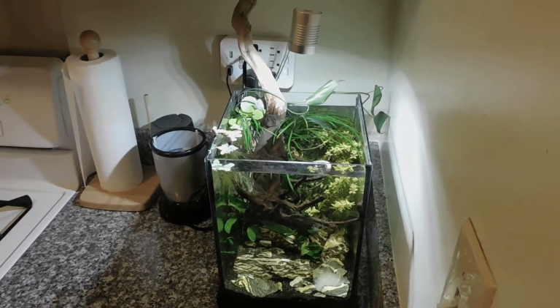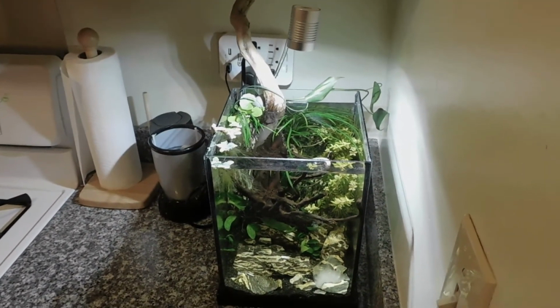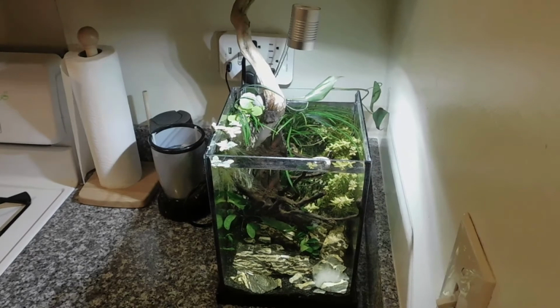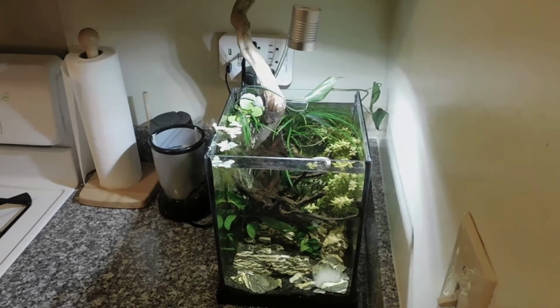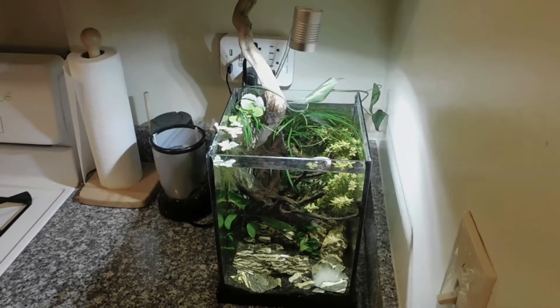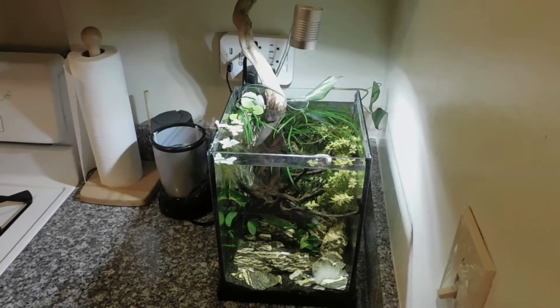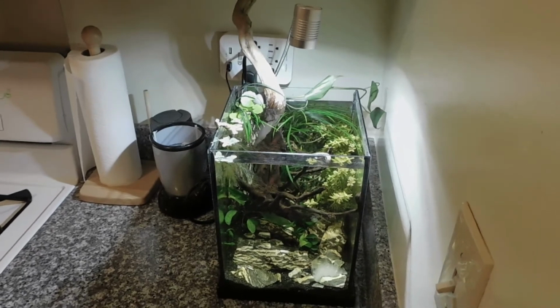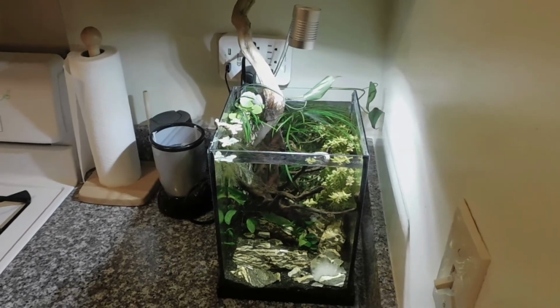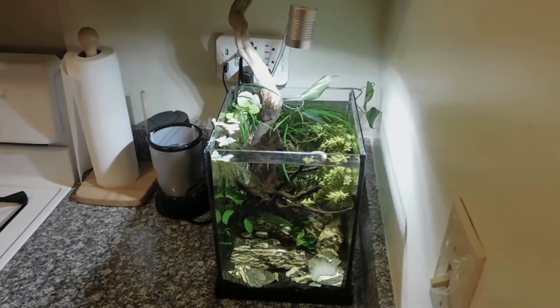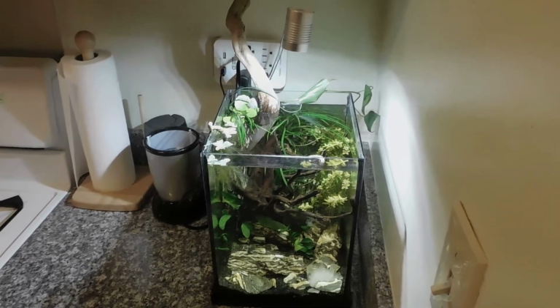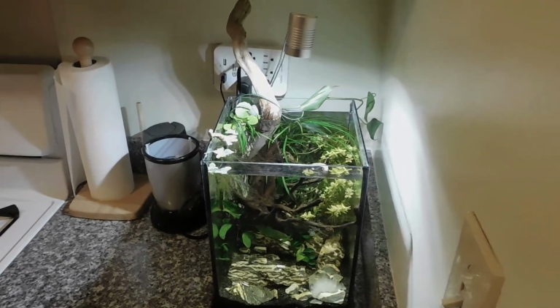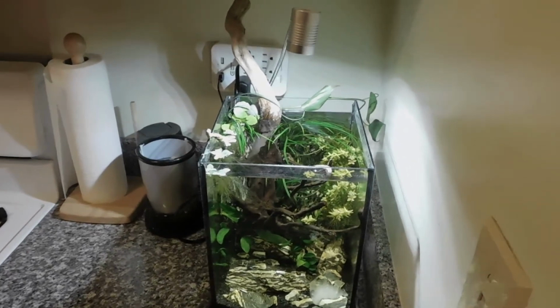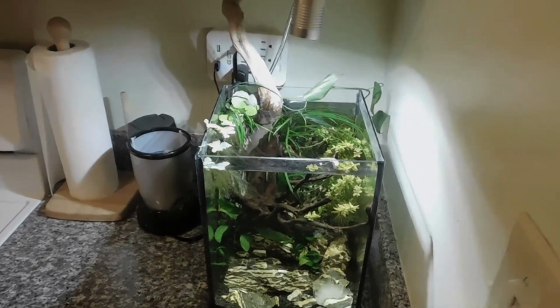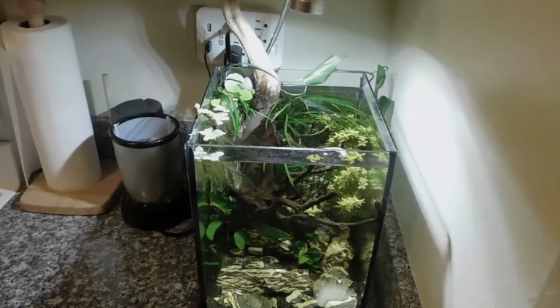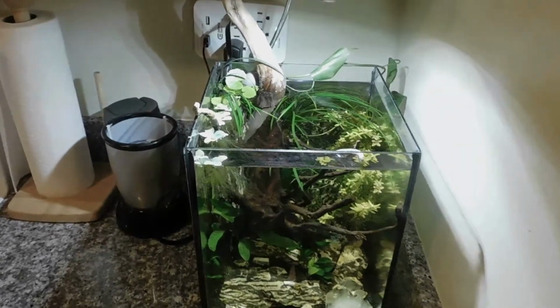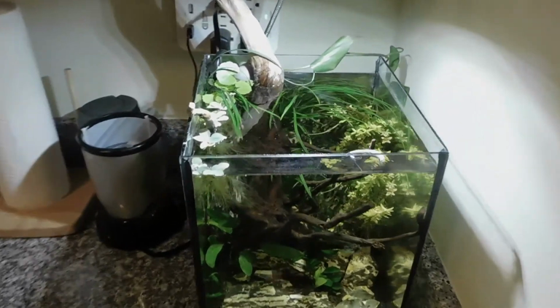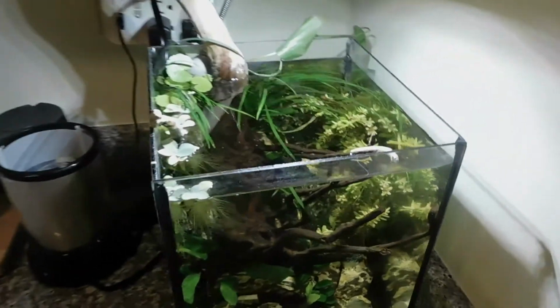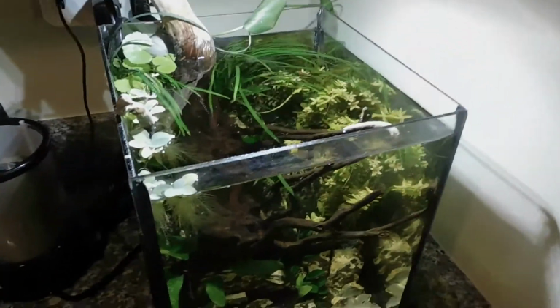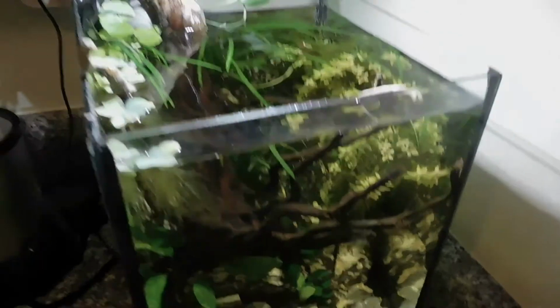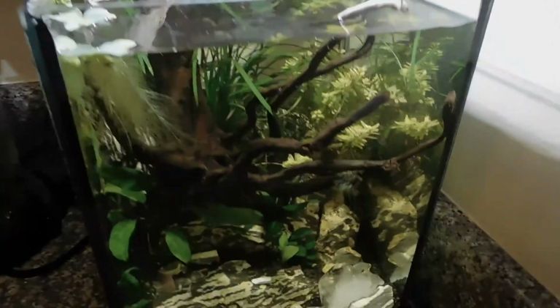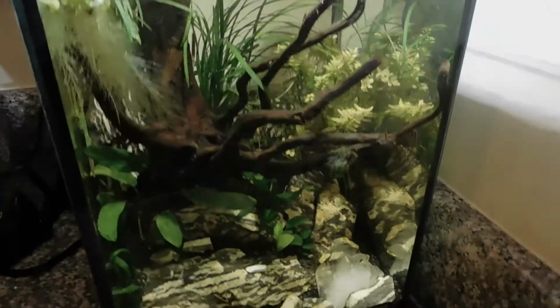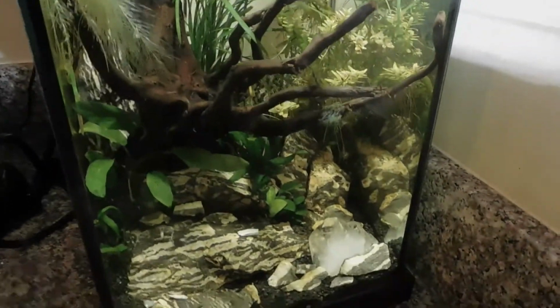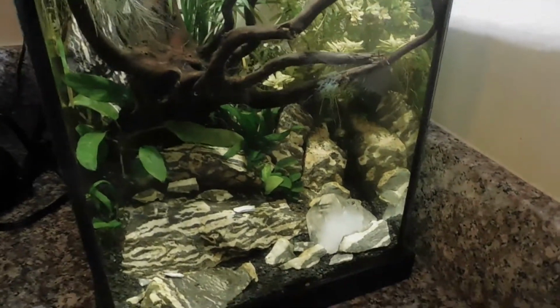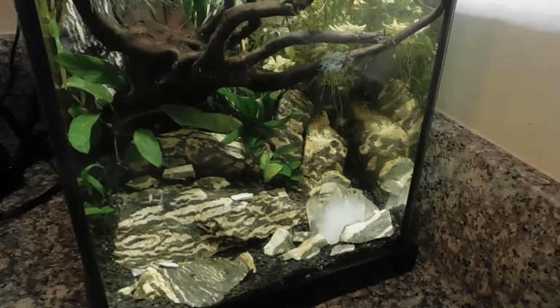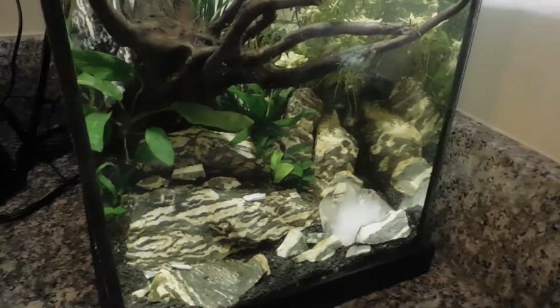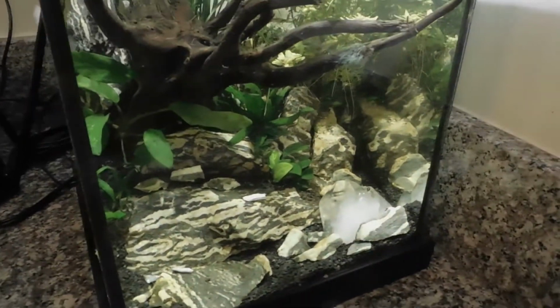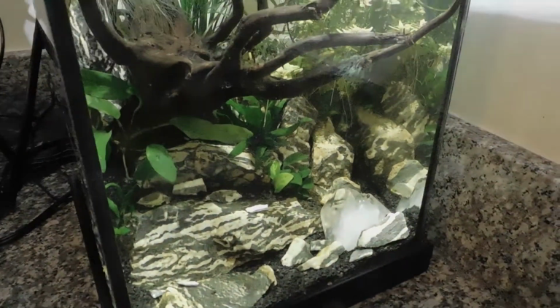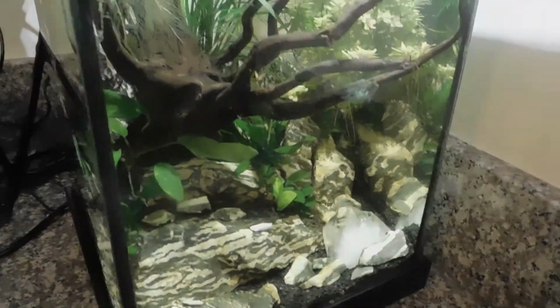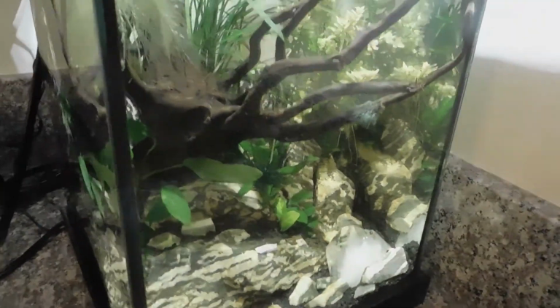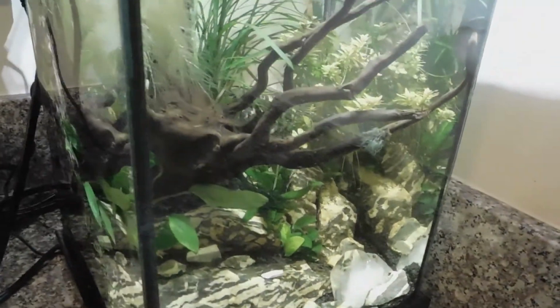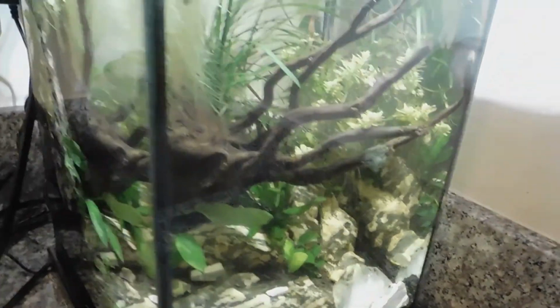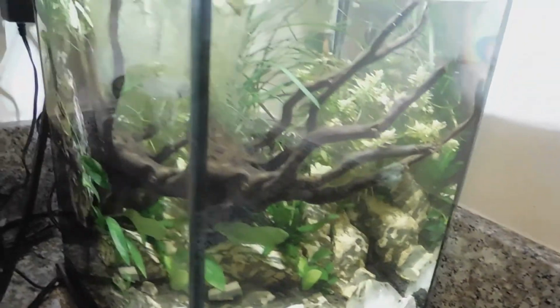All right, it's been a couple of months now. The tank has grown in quite well. The water is quite a bit less cloudy, and we've got some new additions as well.